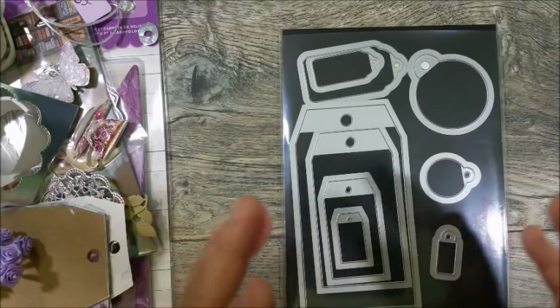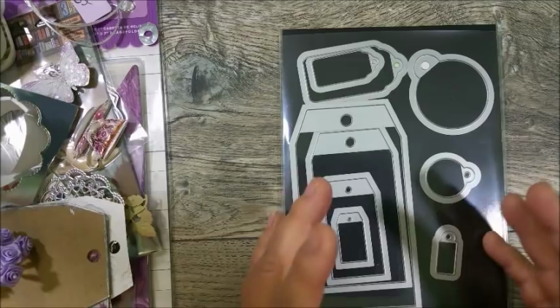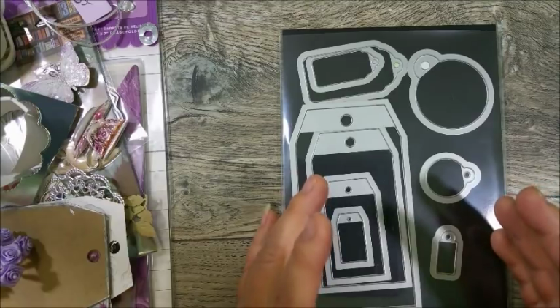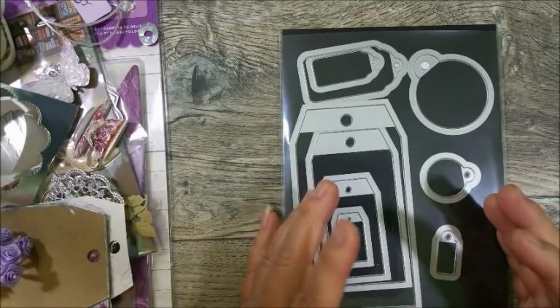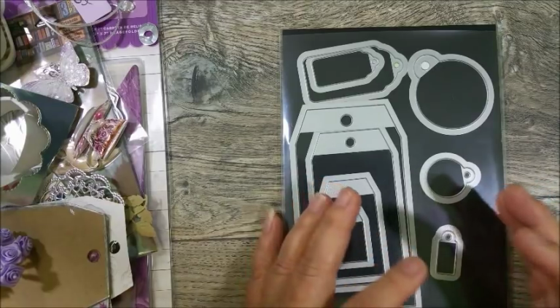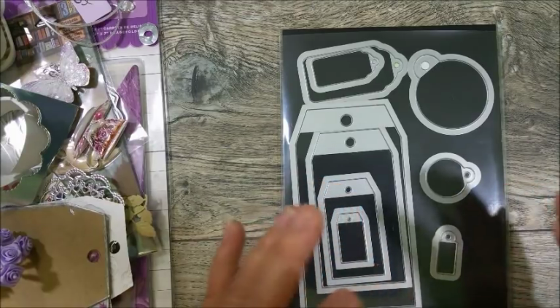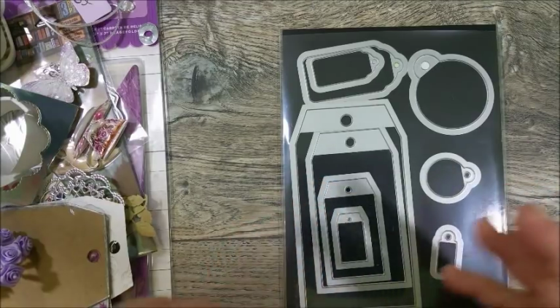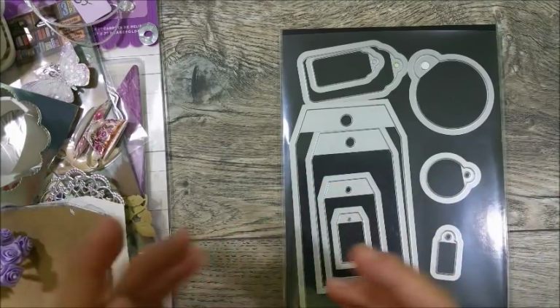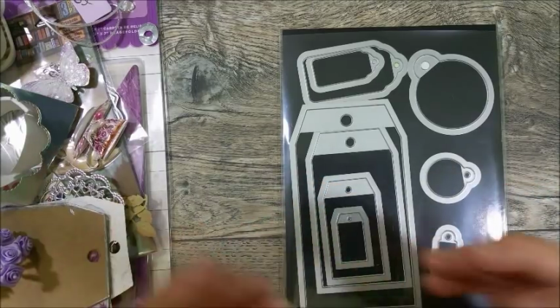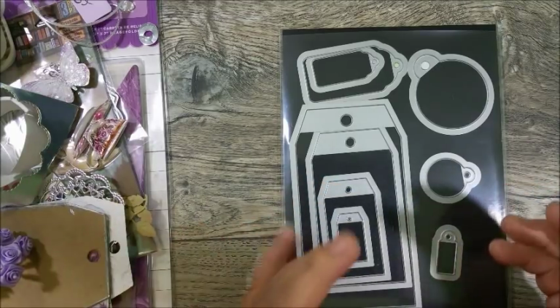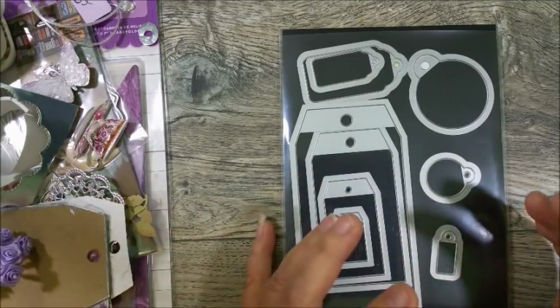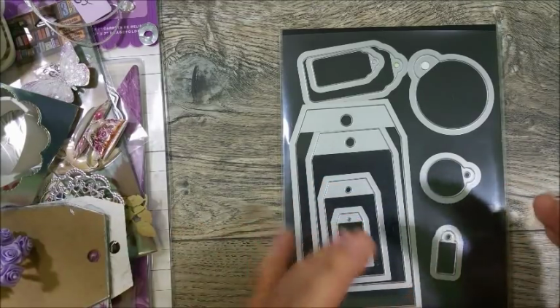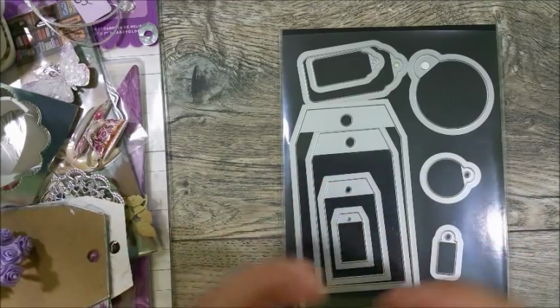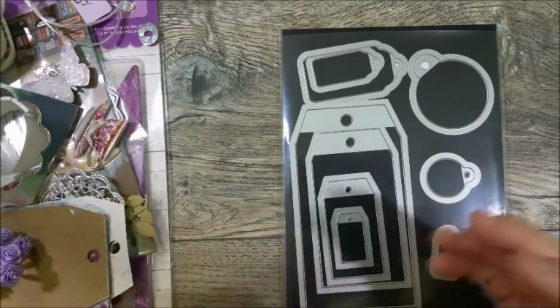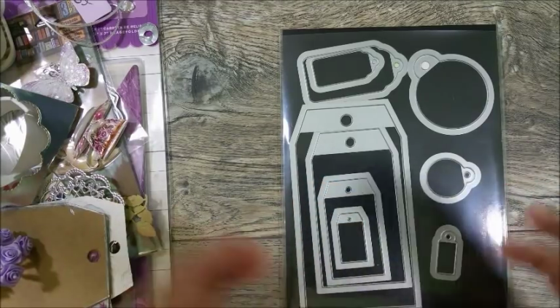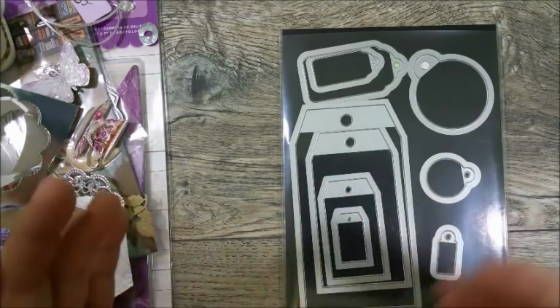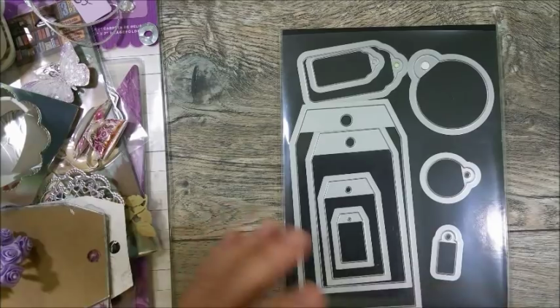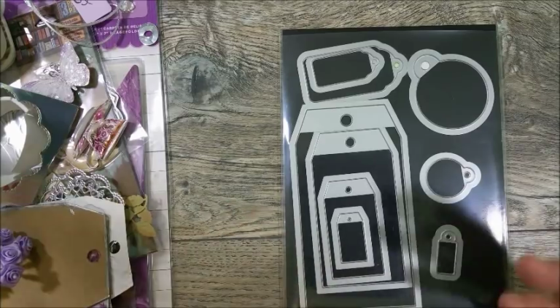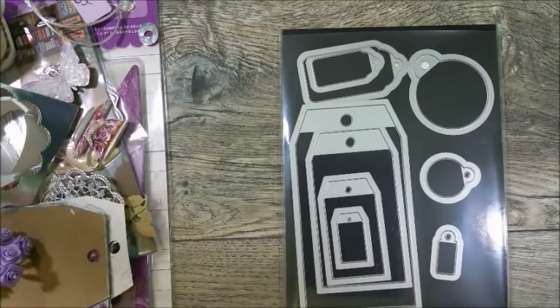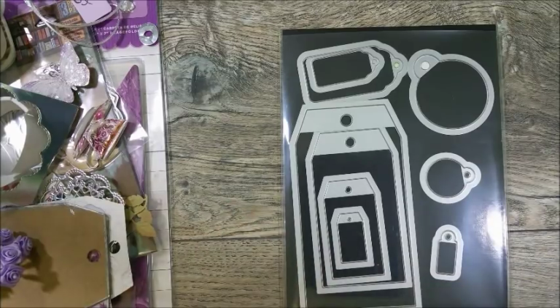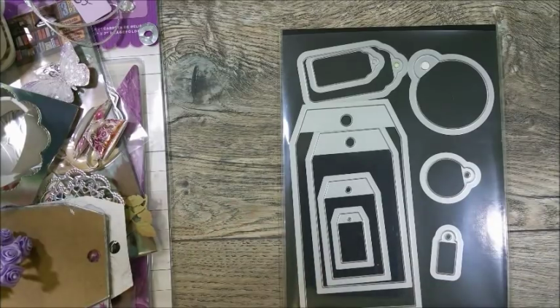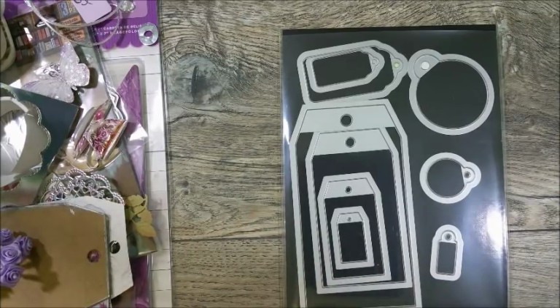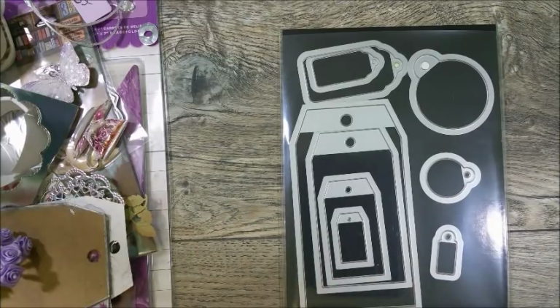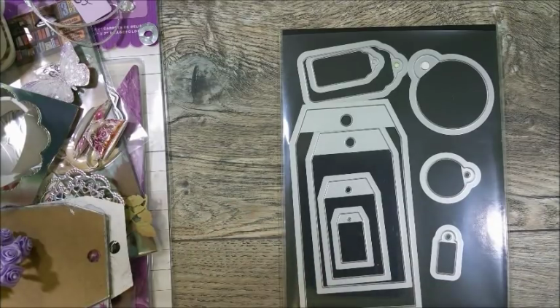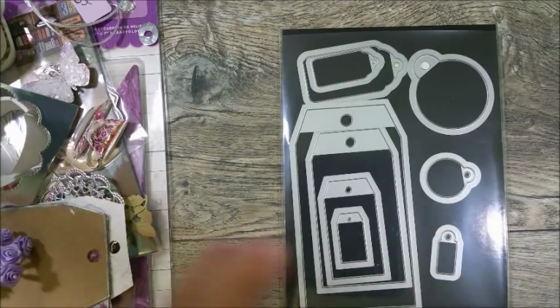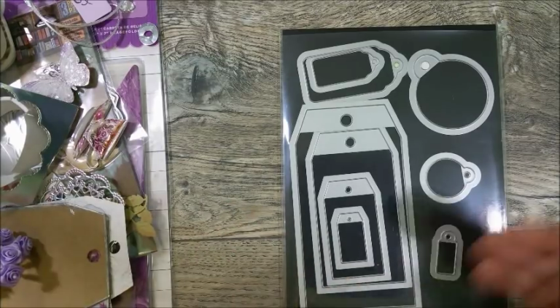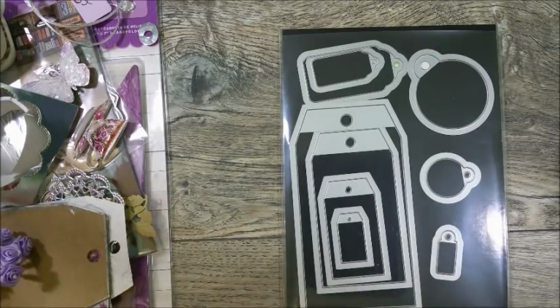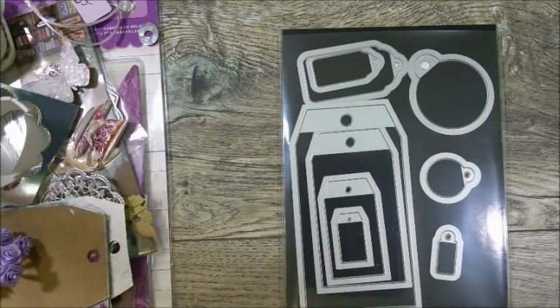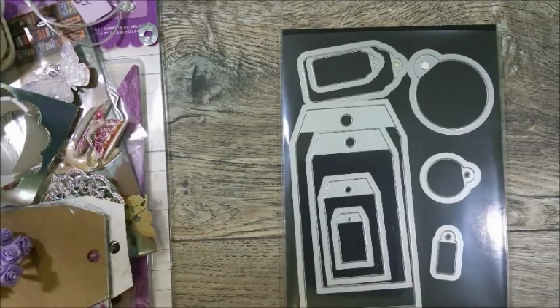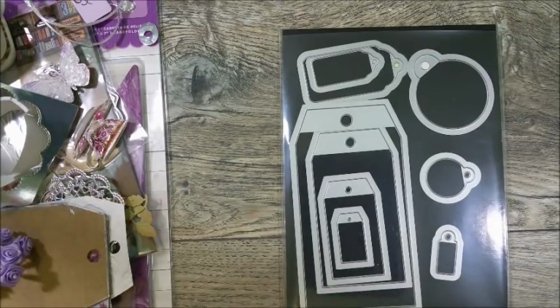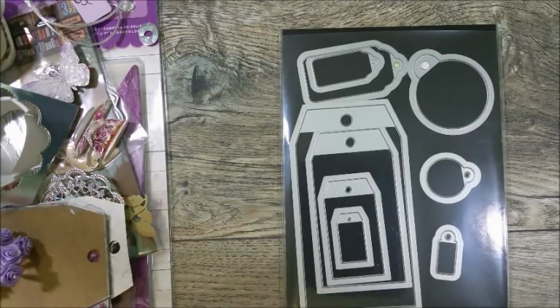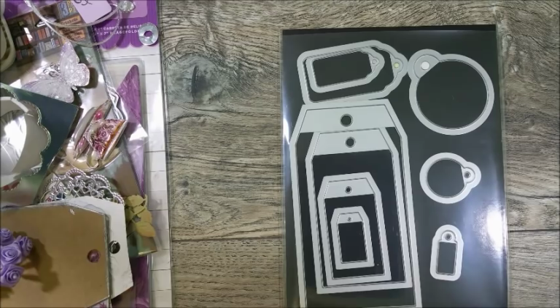I'll be doing small tutorials for beginner swappers: how to make a sturdy tag, how to break up different colors, and just general tips. This is just my opinion and that's all it is.